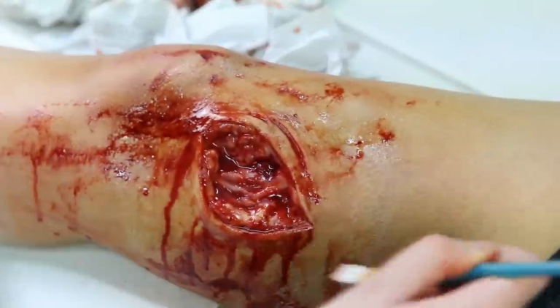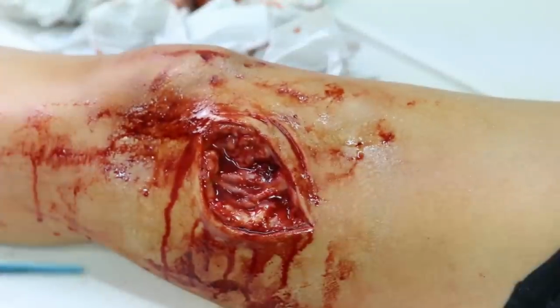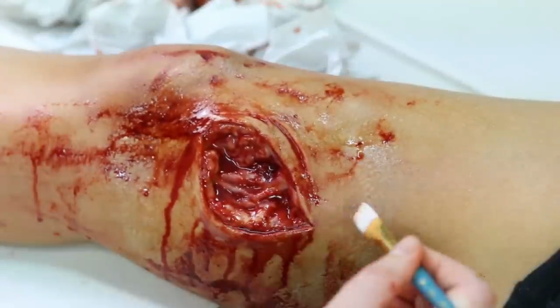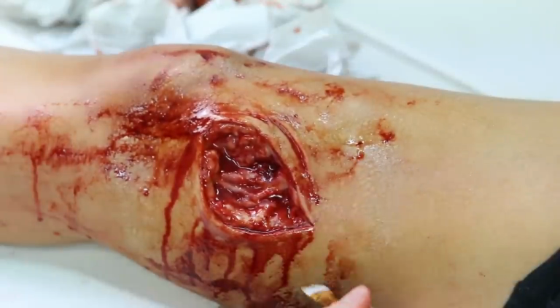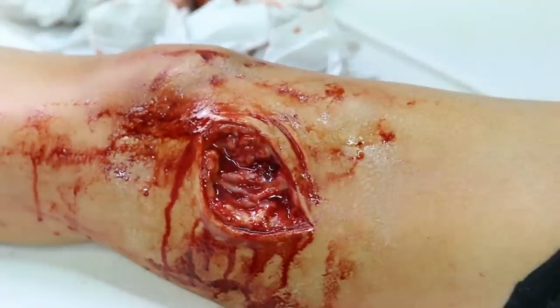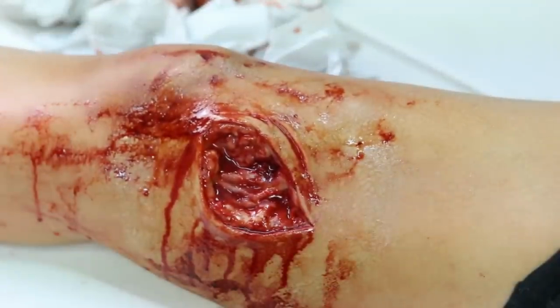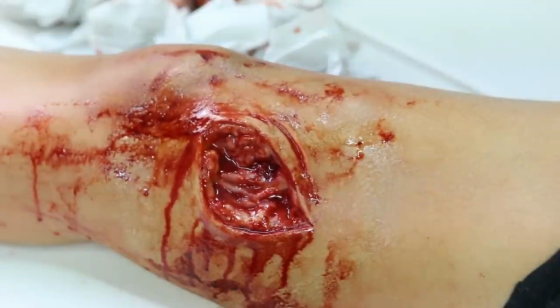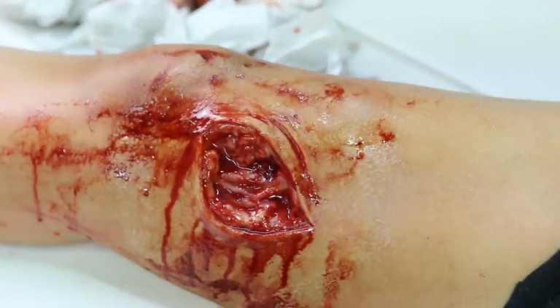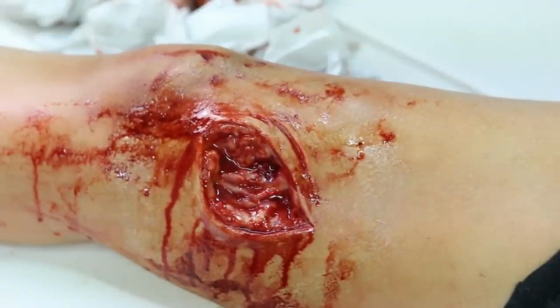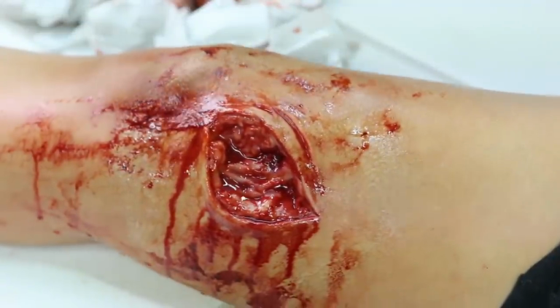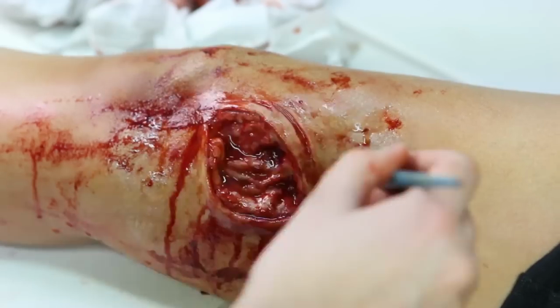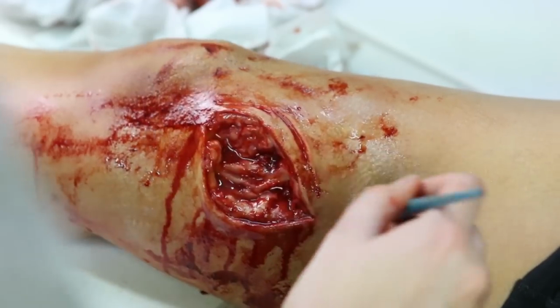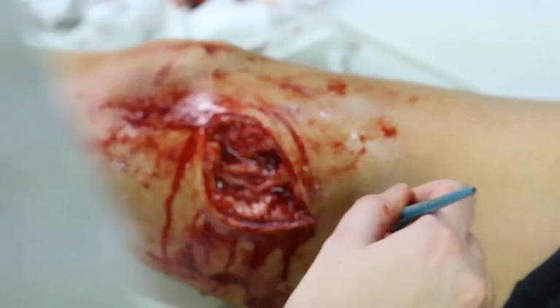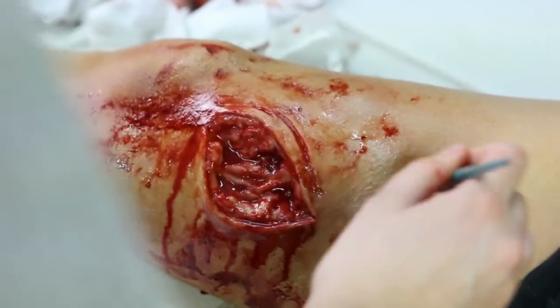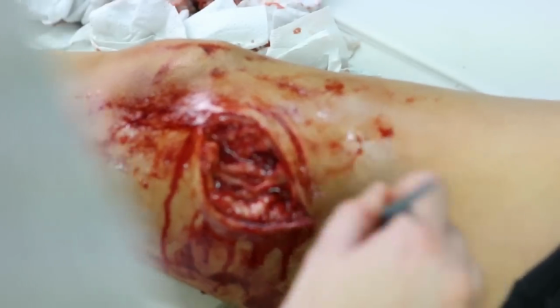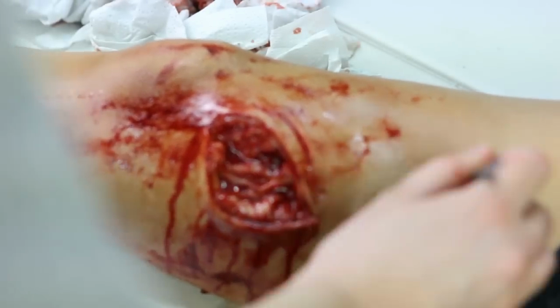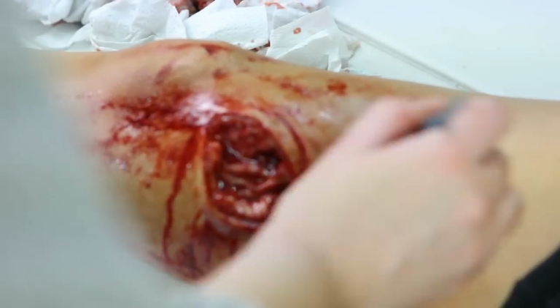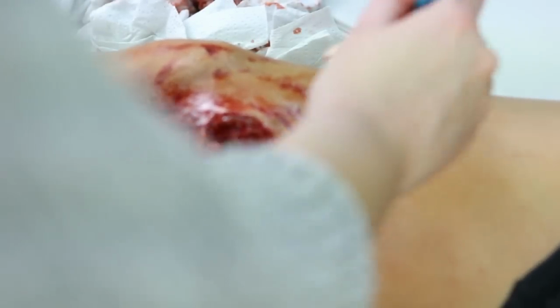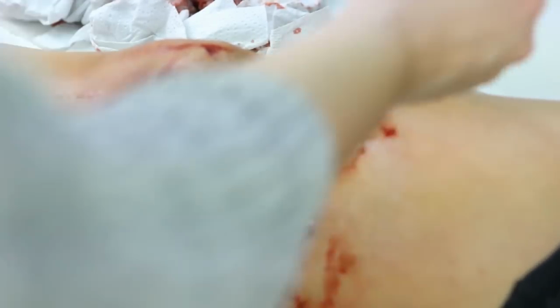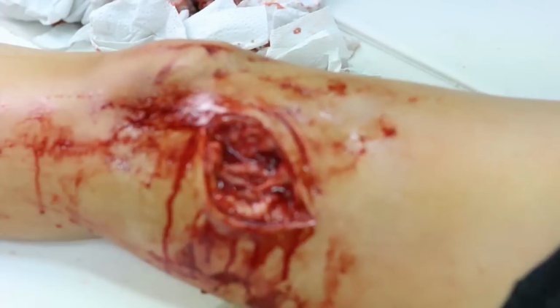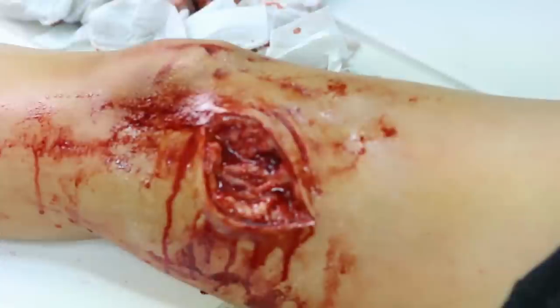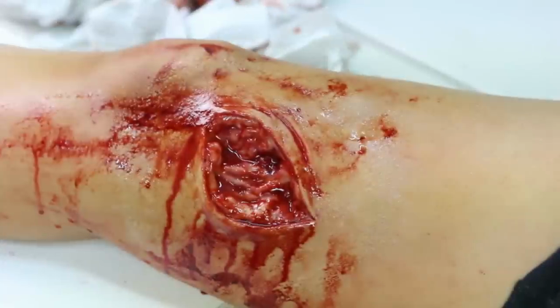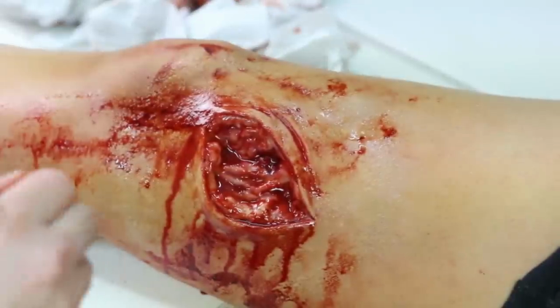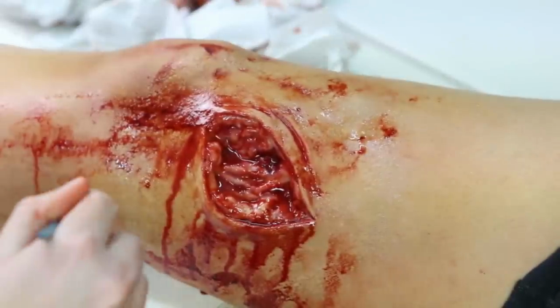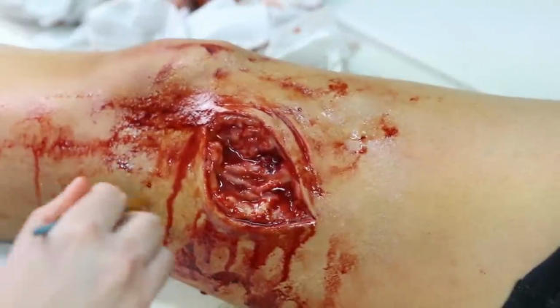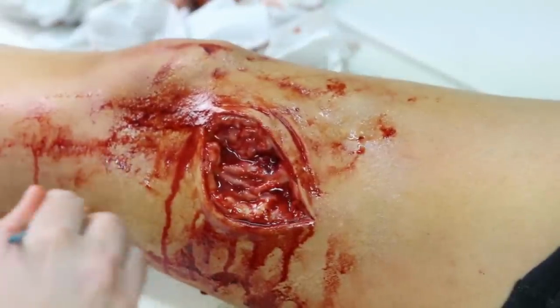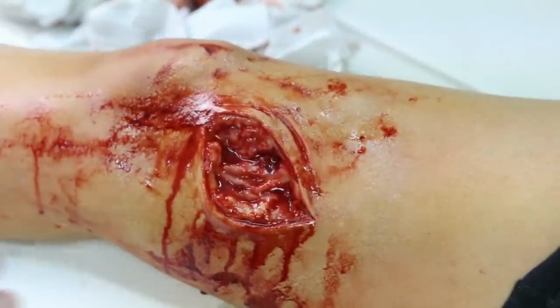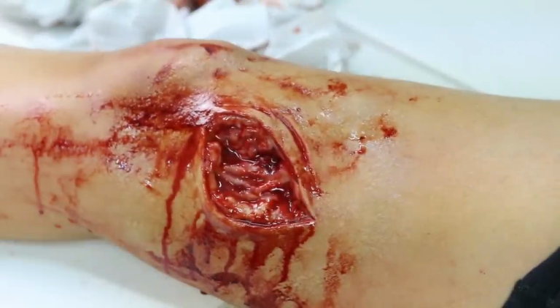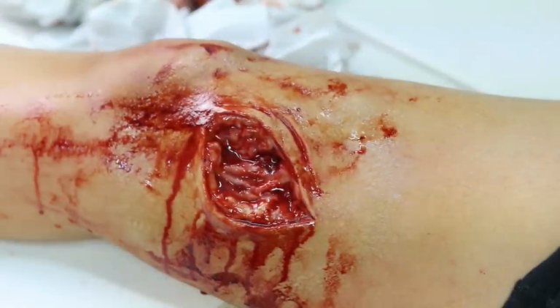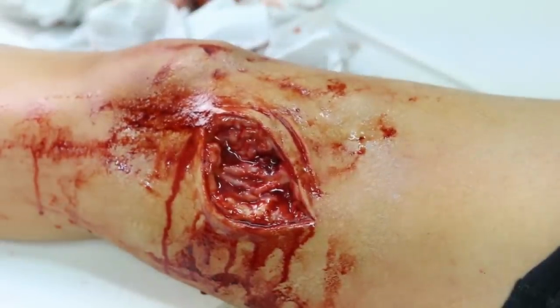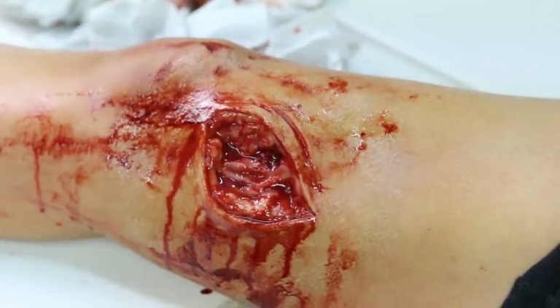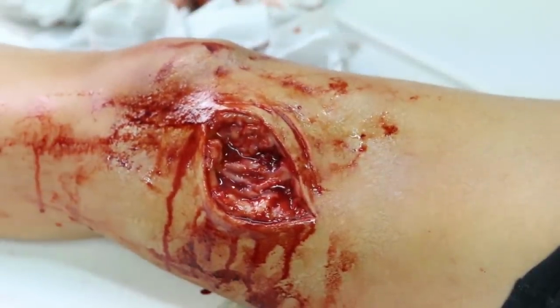Just going to put some more mattifying product around the edges to try and help — because of all the blood and mopping stuff back and forth it's going to make that shiny again. Pretty happy with that.